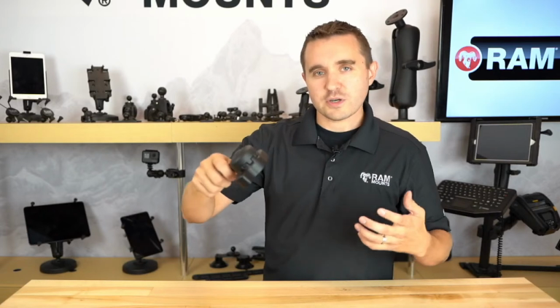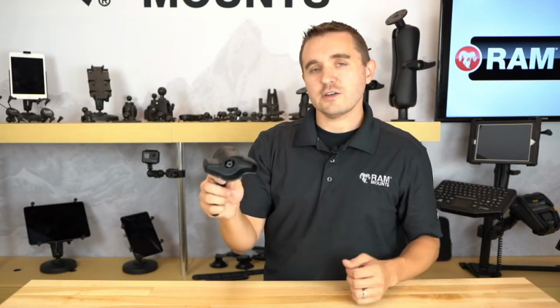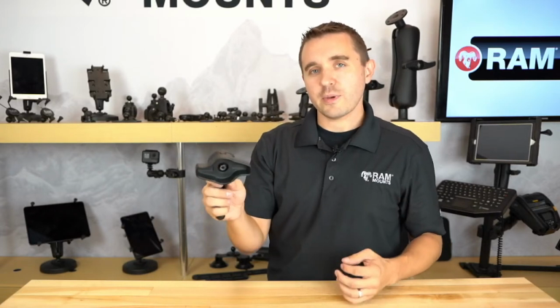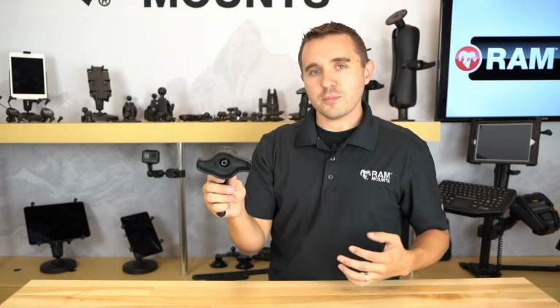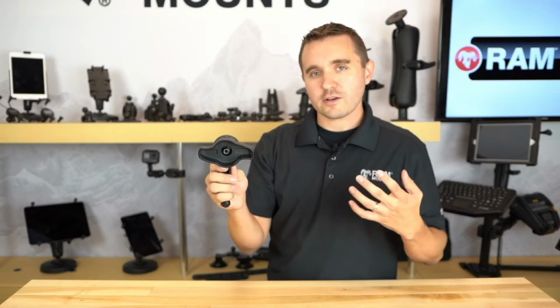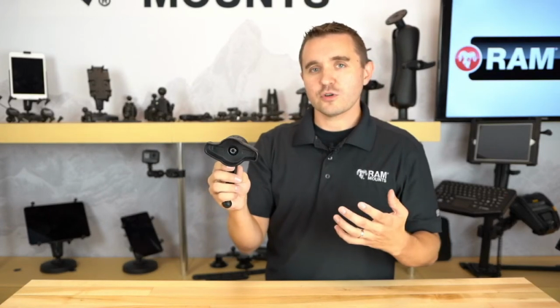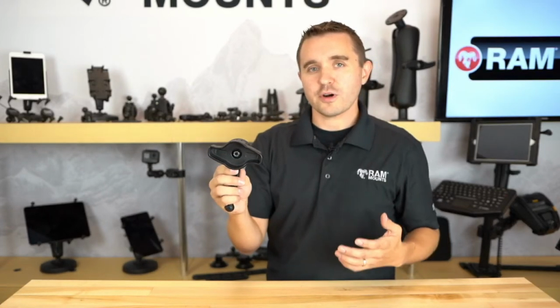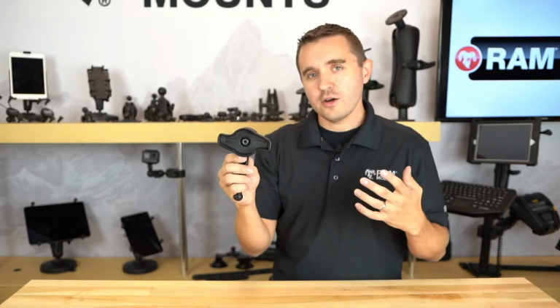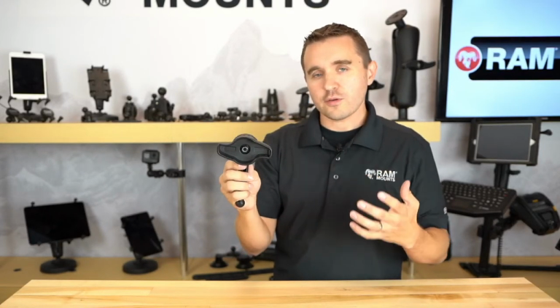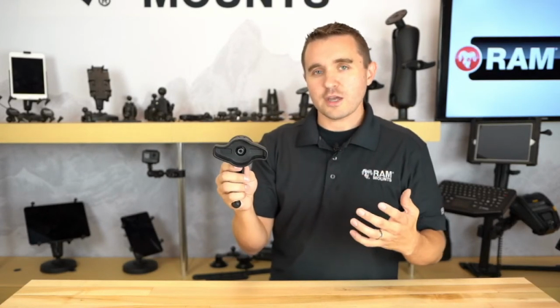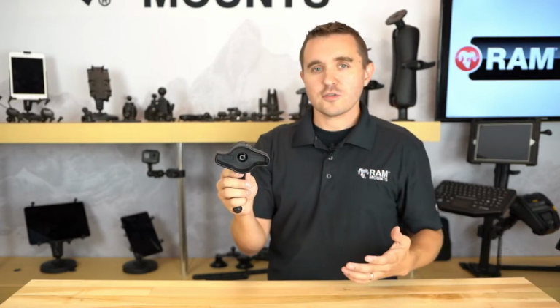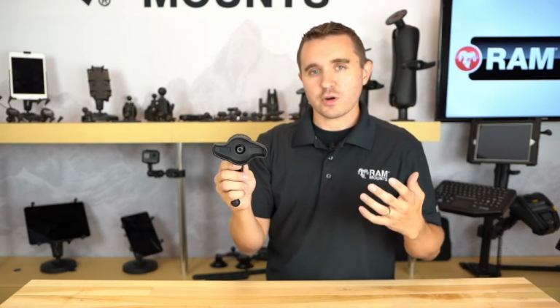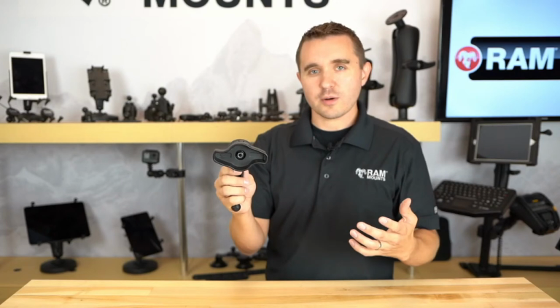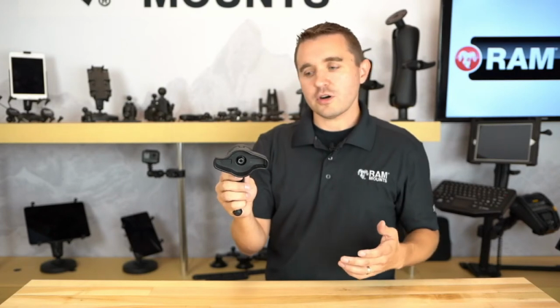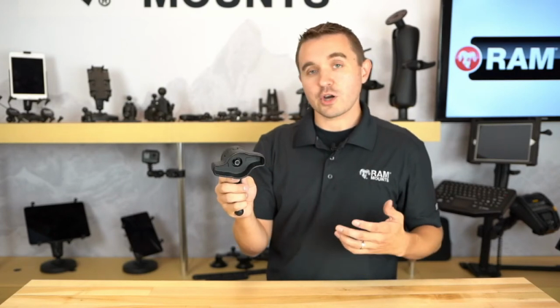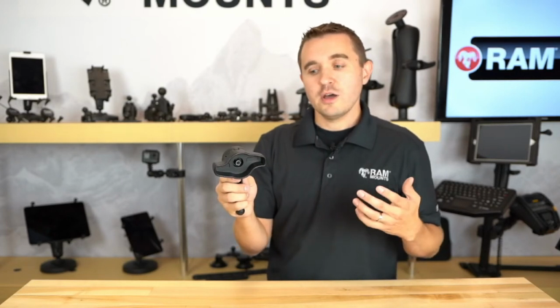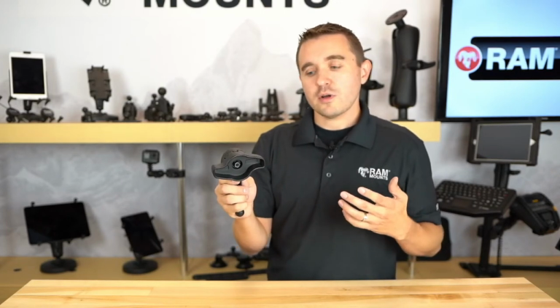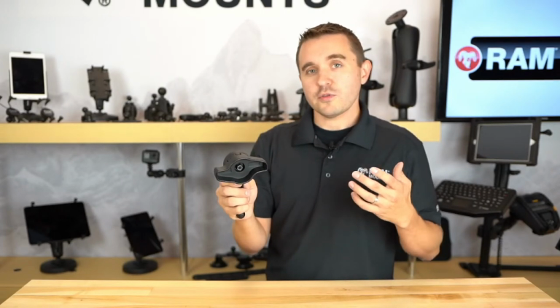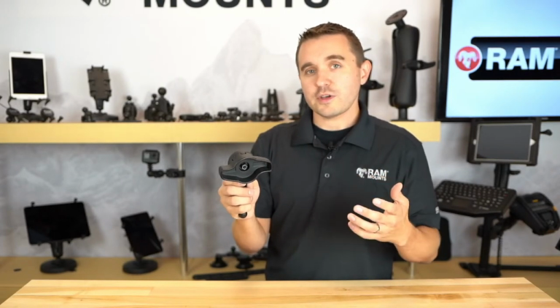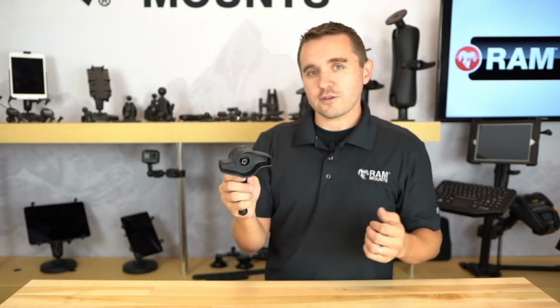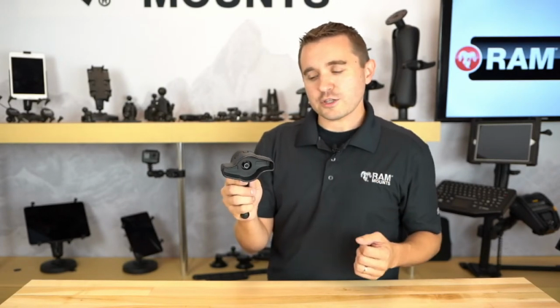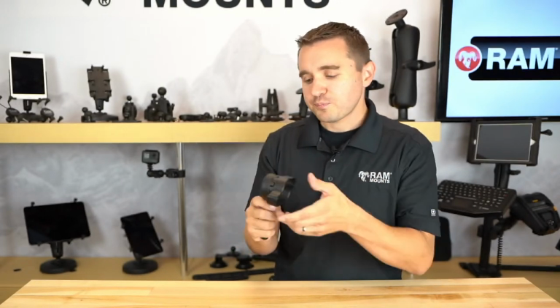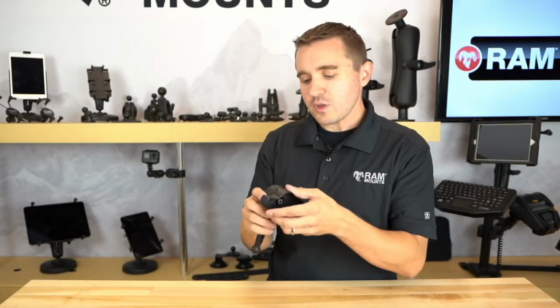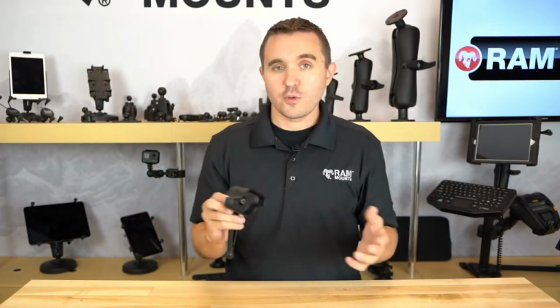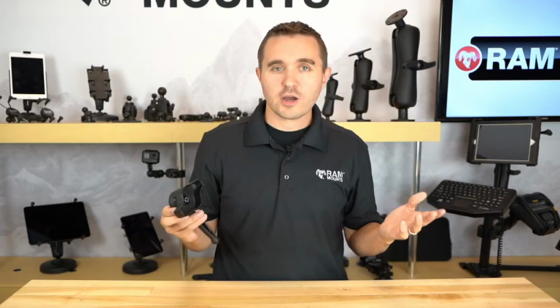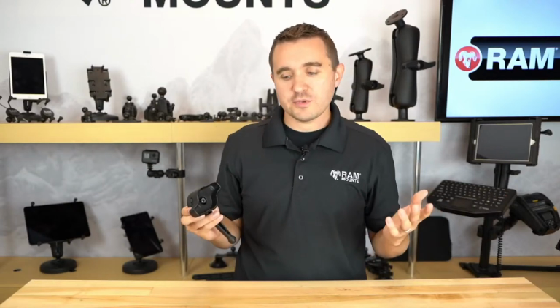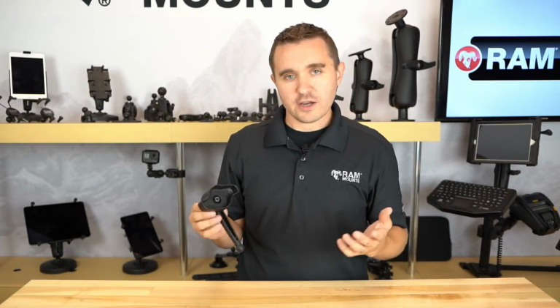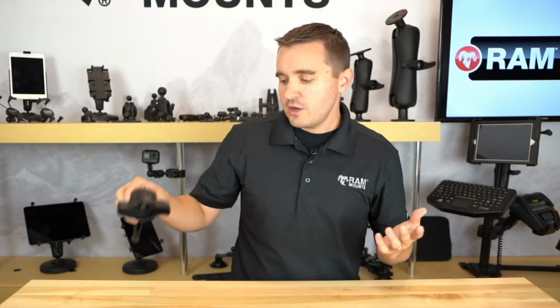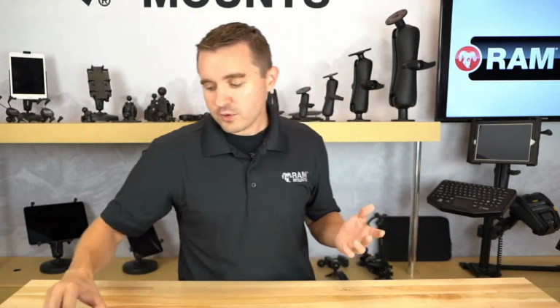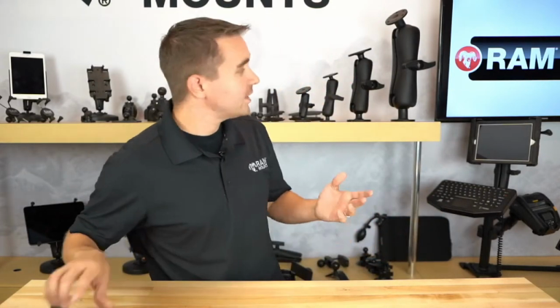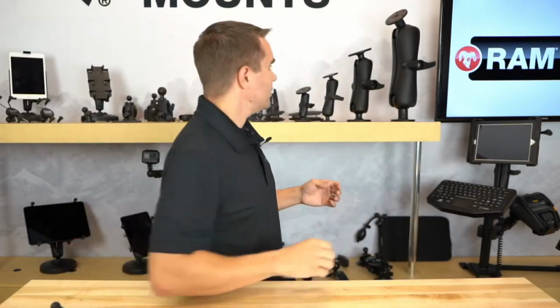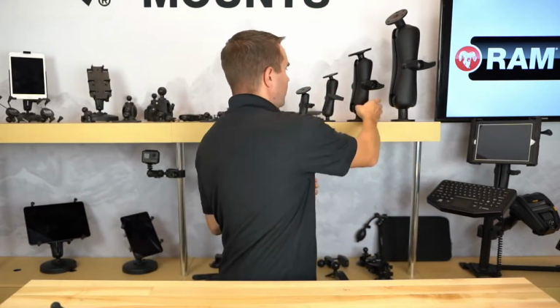This makes the mount extra durable for any rough applications or environments undergoing significant shock and vibration. When we talk about RAM D-sized, we'll give a quick recap on what D-sized means and a quick overview of the different types of ball and socket components that RAM makes.